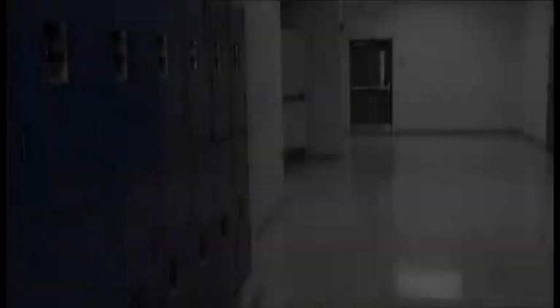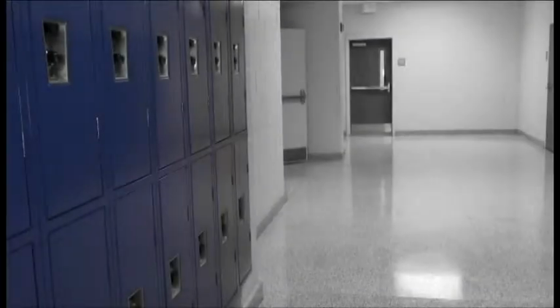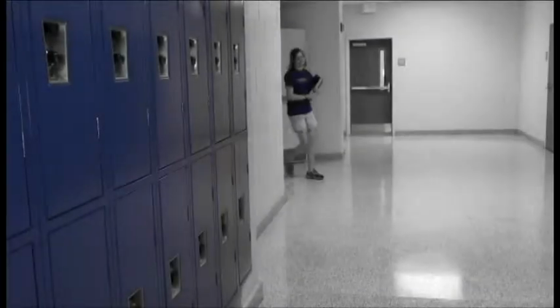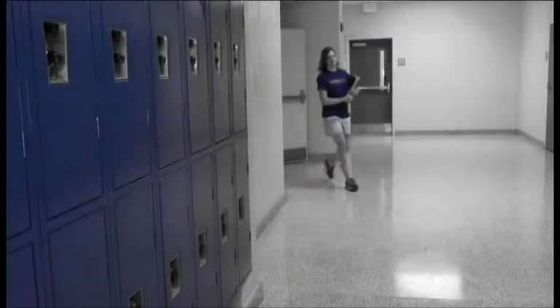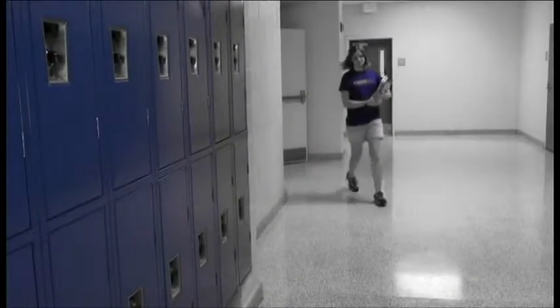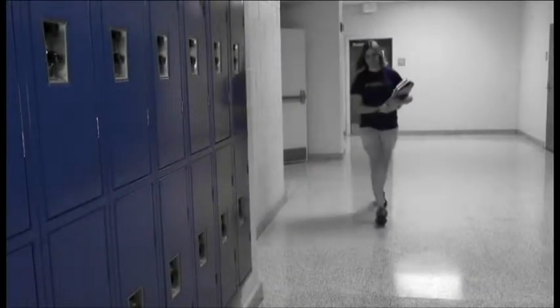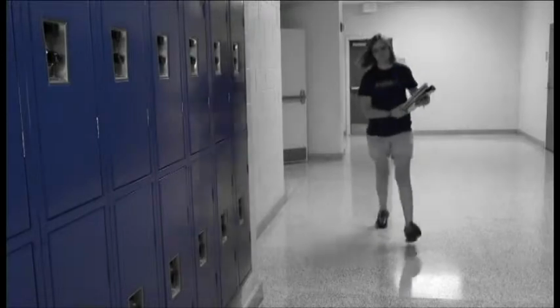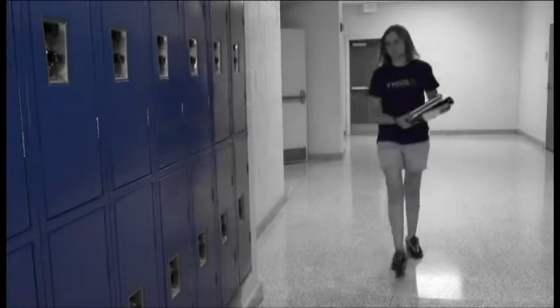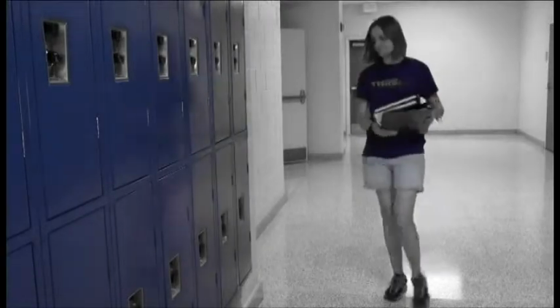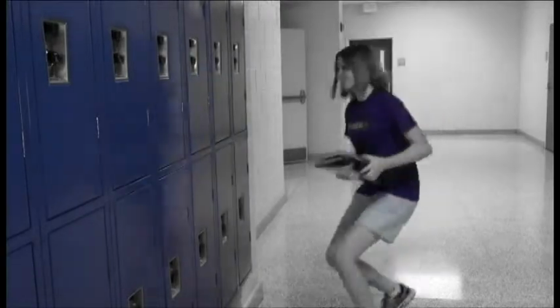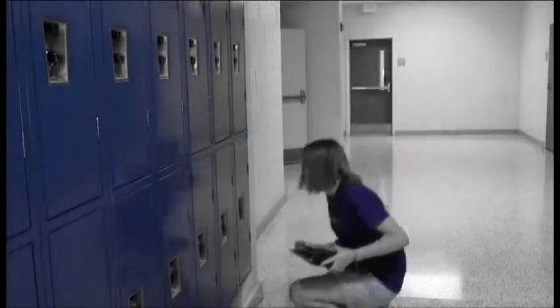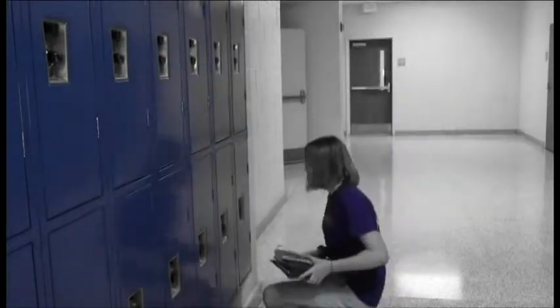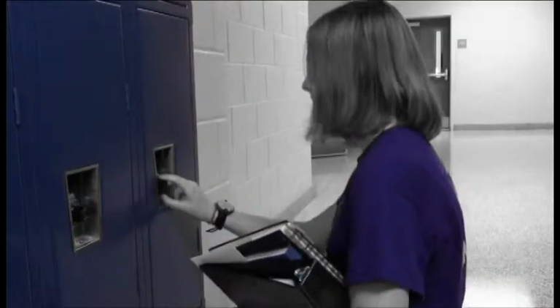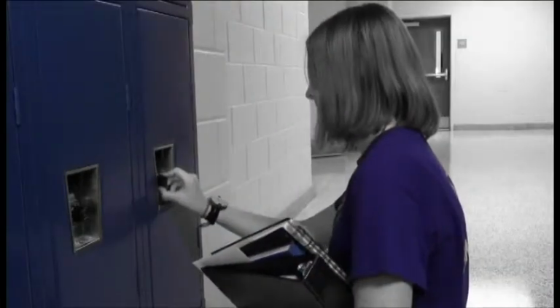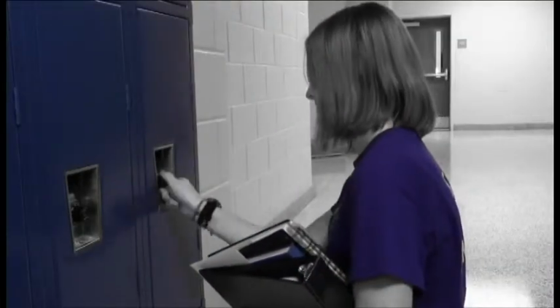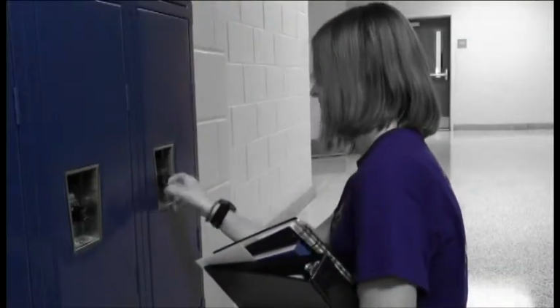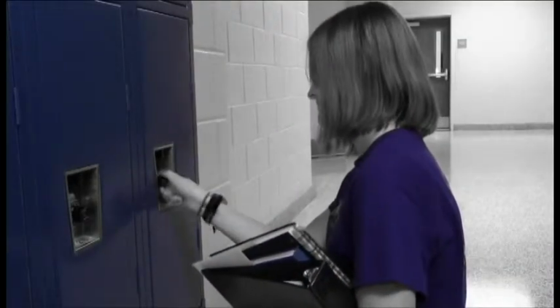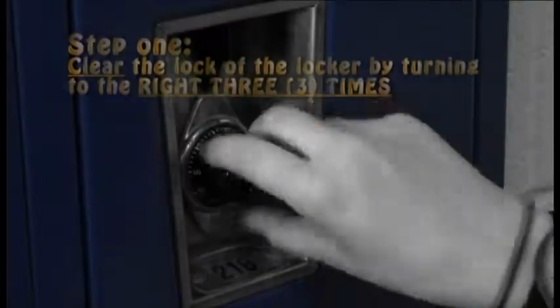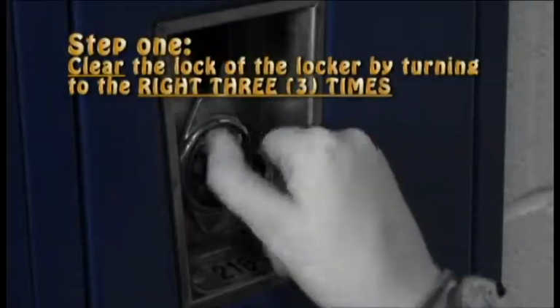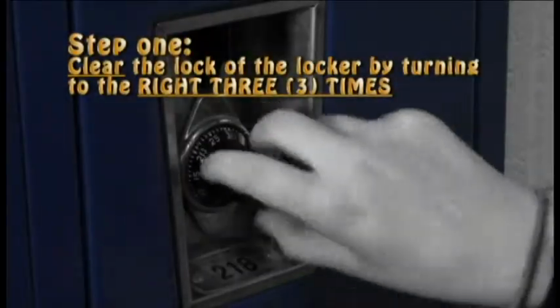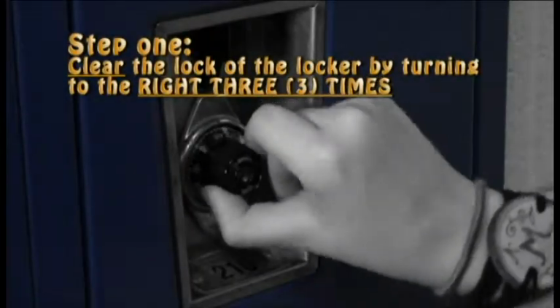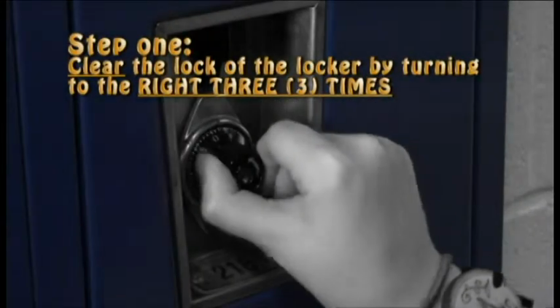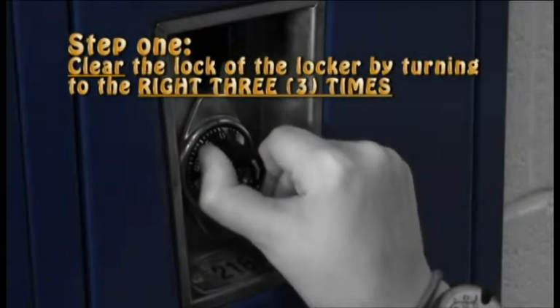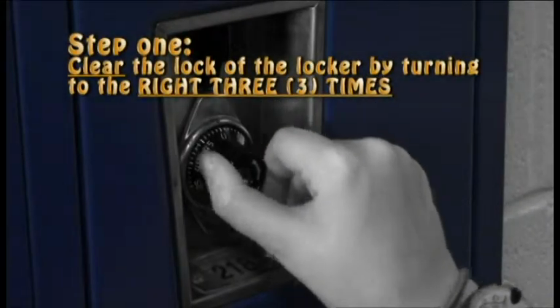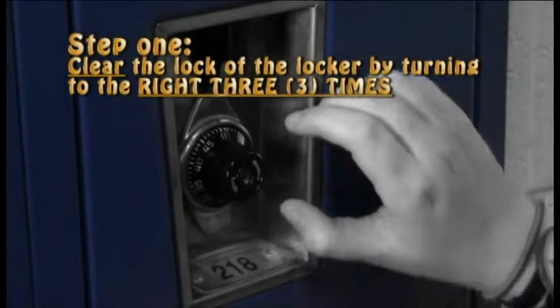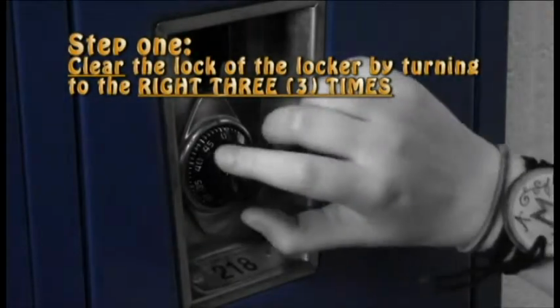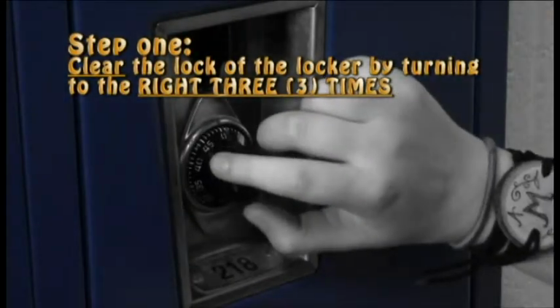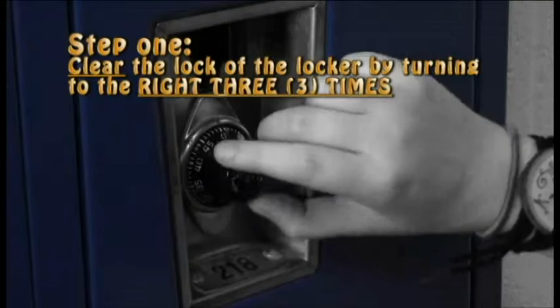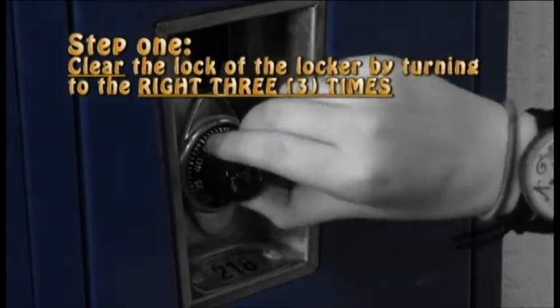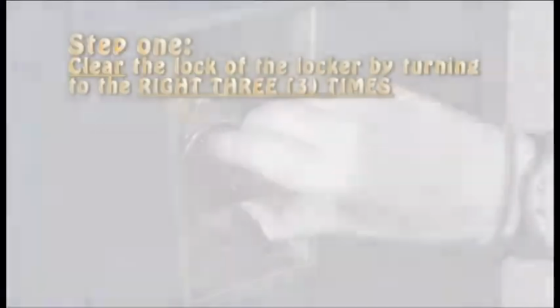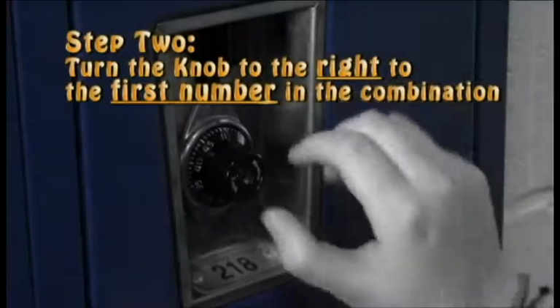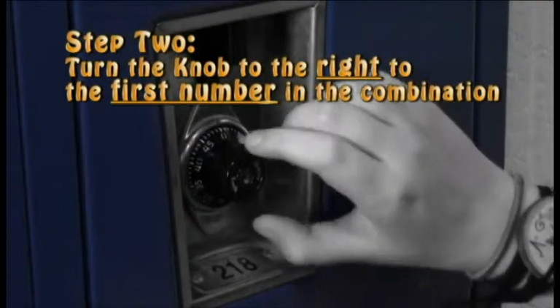Hello there. Today I am going to instruct you on how to open your locker in six easy steps. Let's begin. Step 1: Clear the lock of the locker by turning to the right three times.